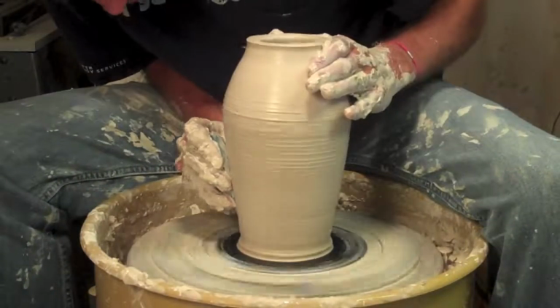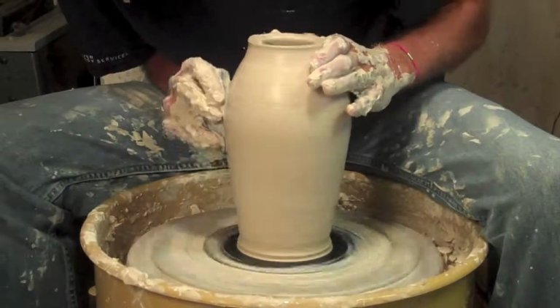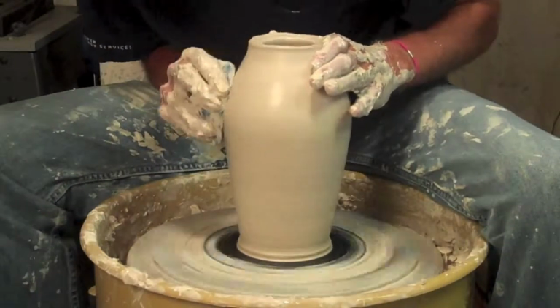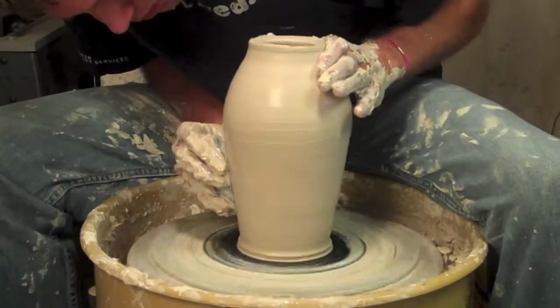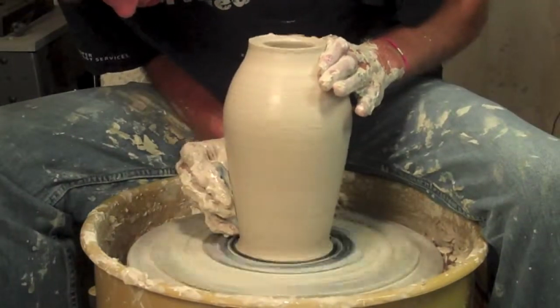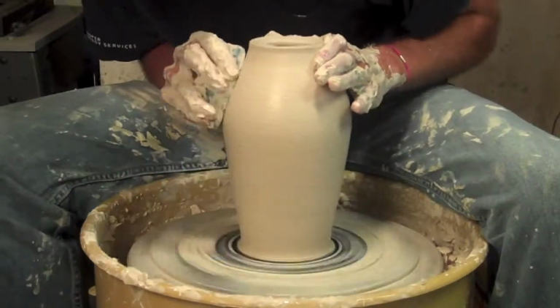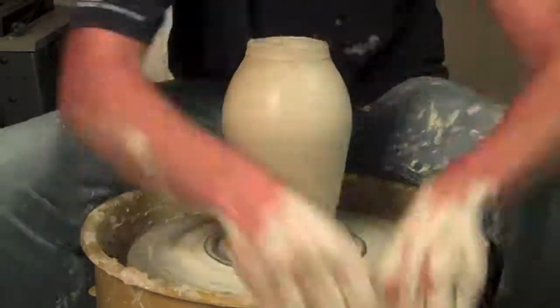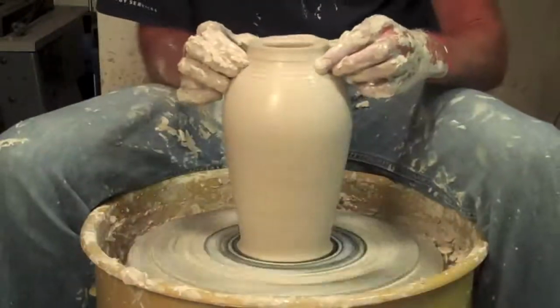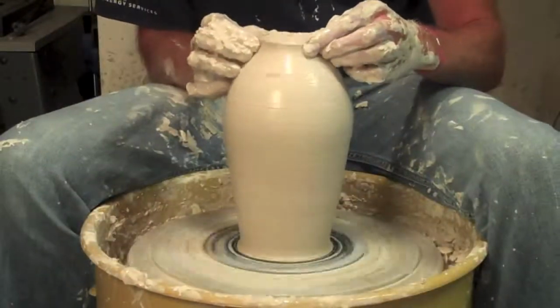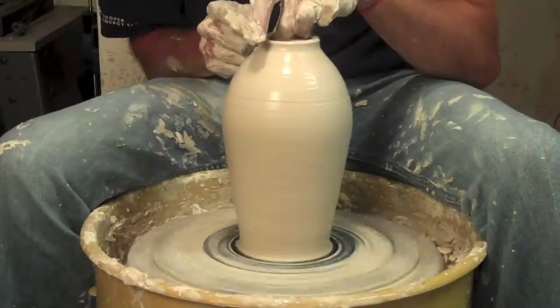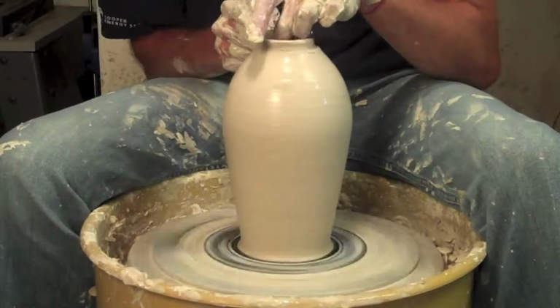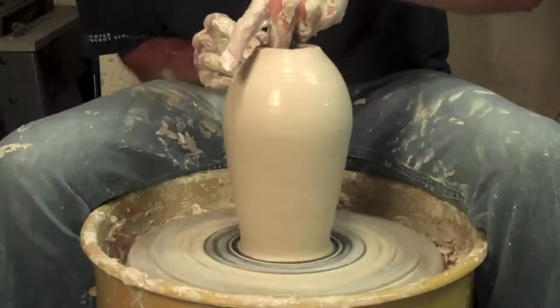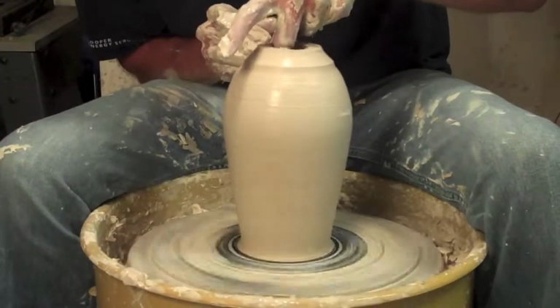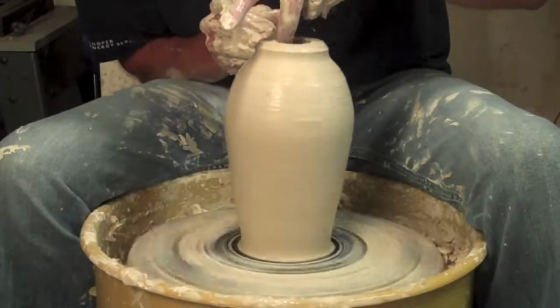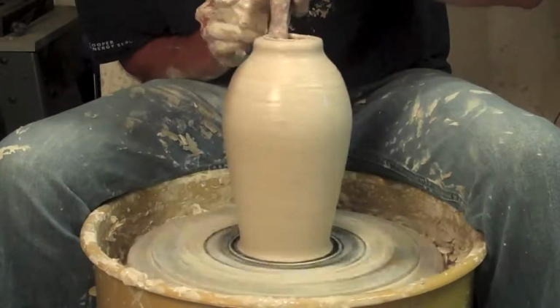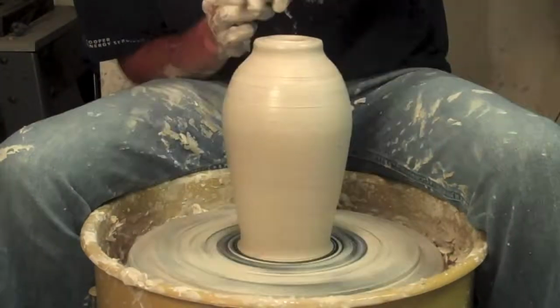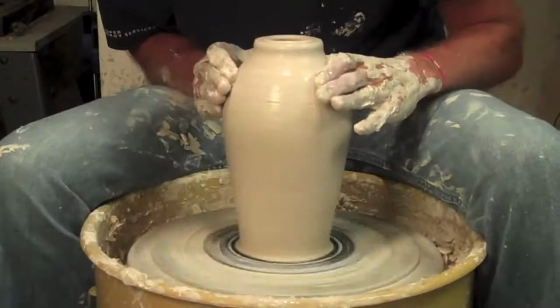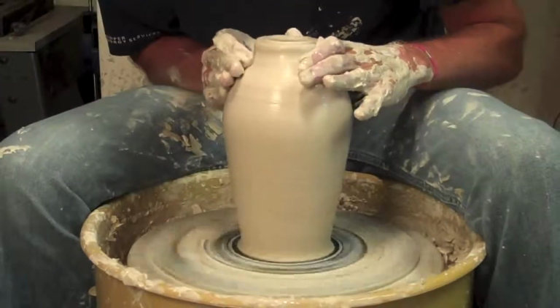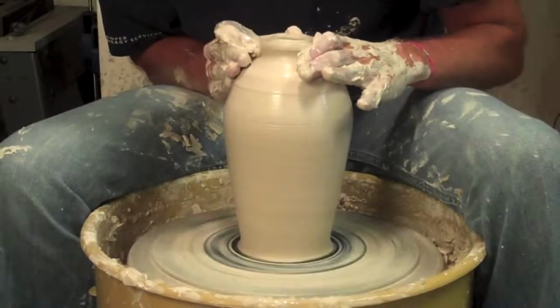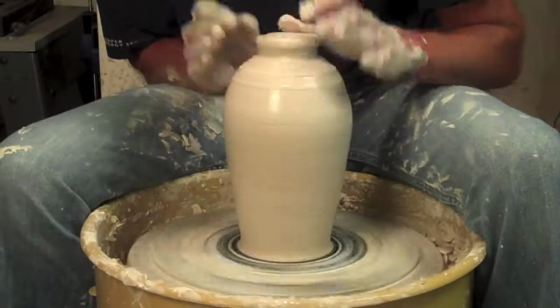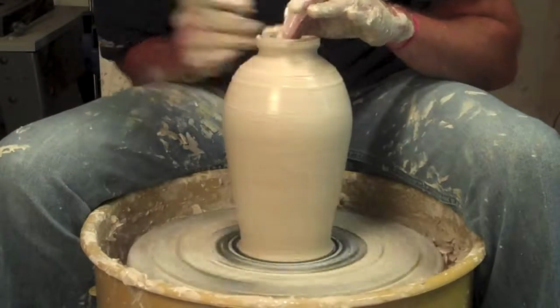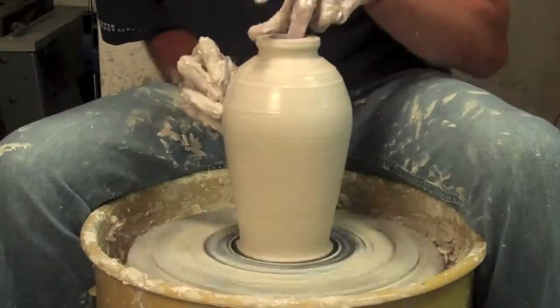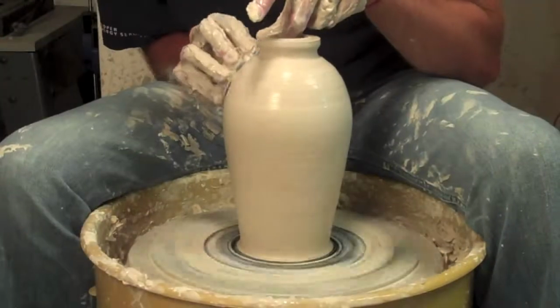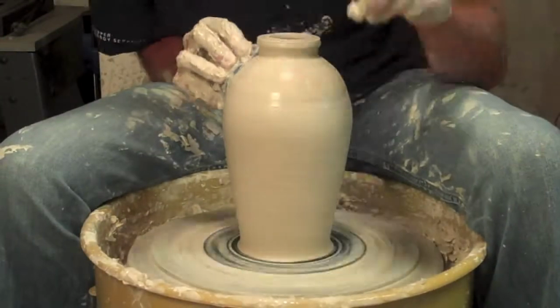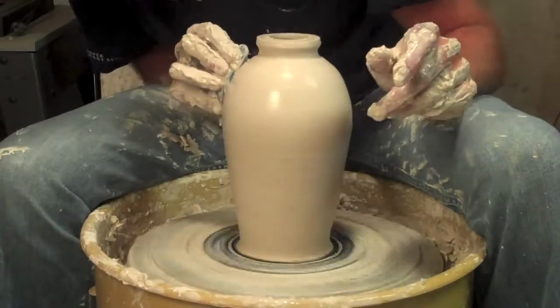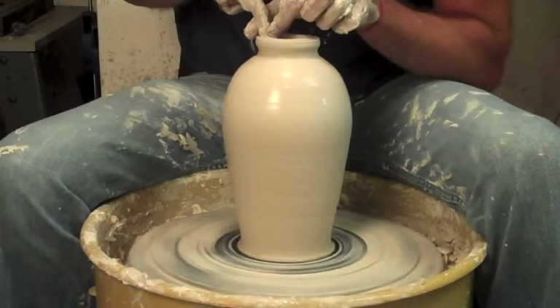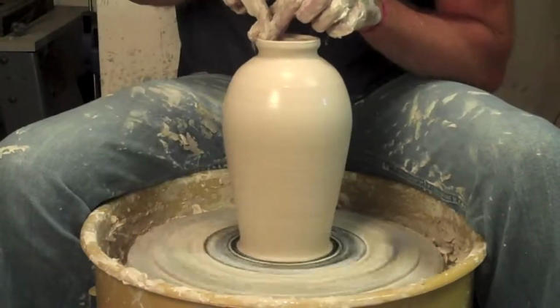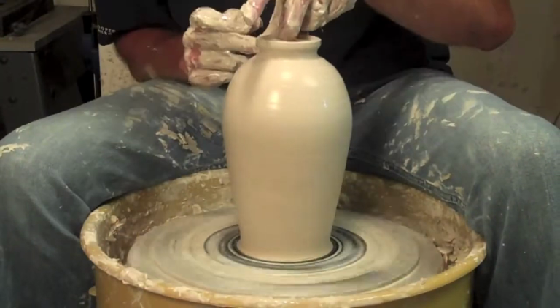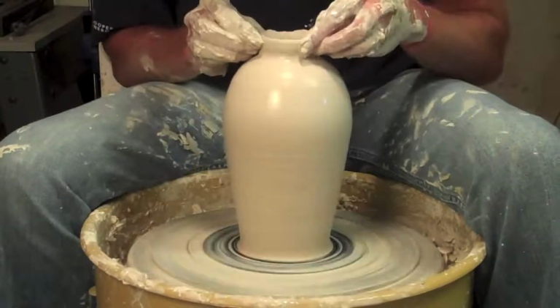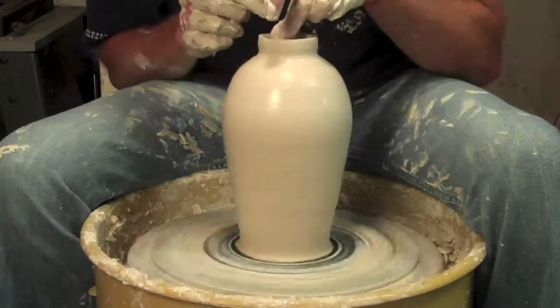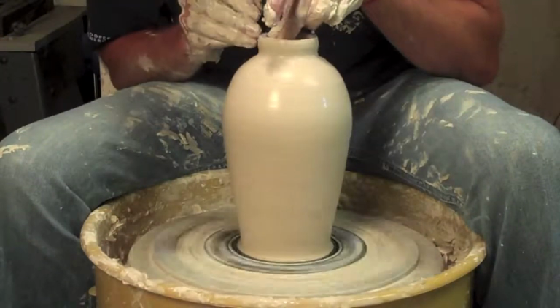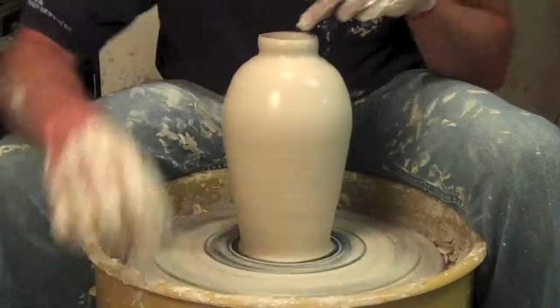As a human figure, you have the foot at the bottom, the shoulder at the top, and the neck. That's what I'm working on right now, so I'm trying to get this in nice and tight. Round that shoulder over, making the shelf for my lid.